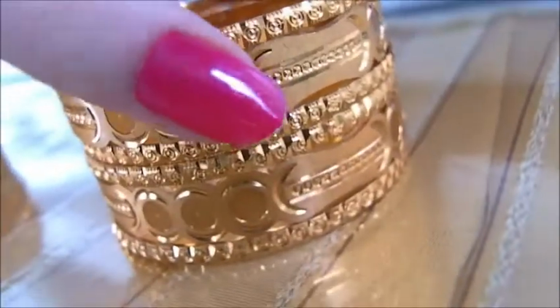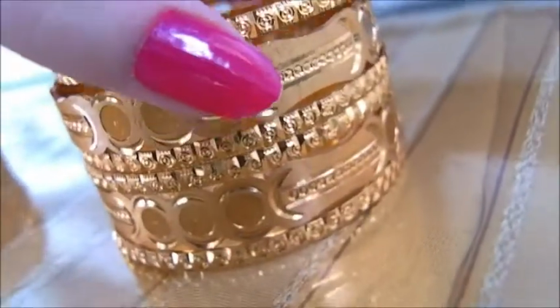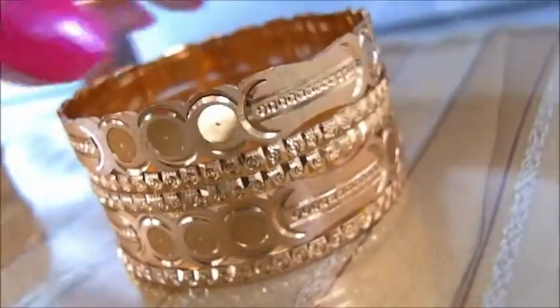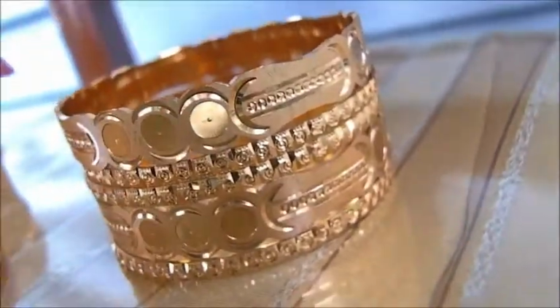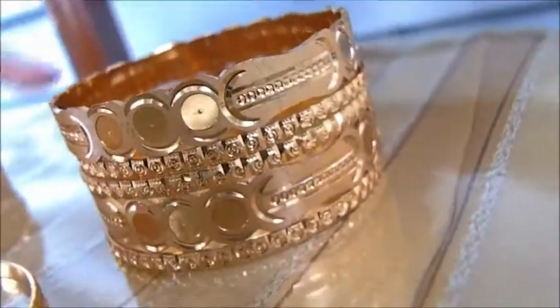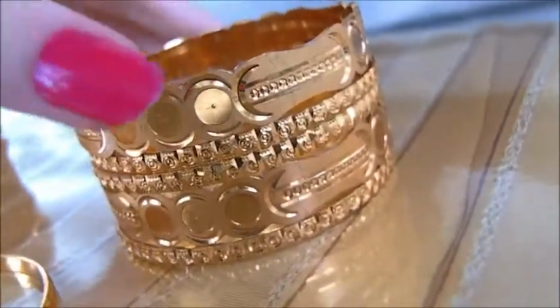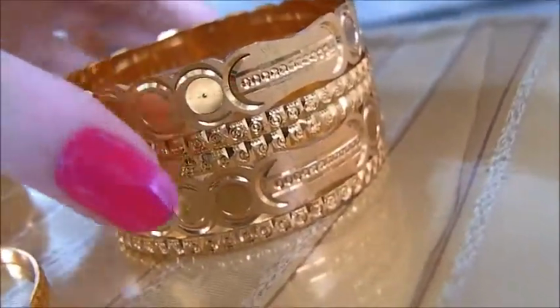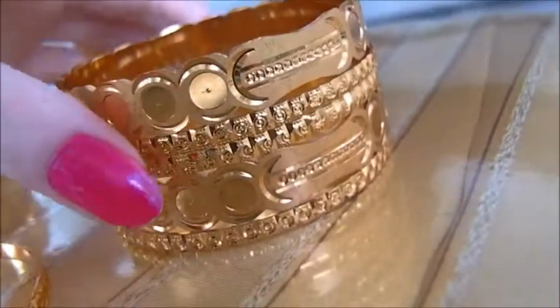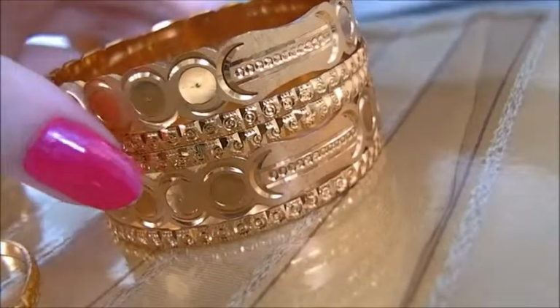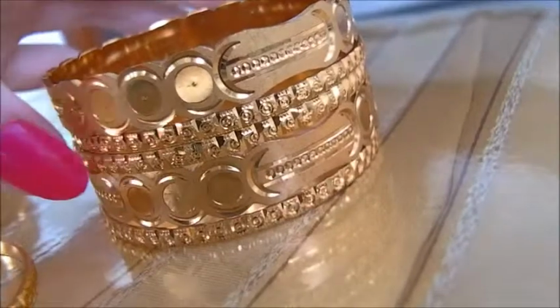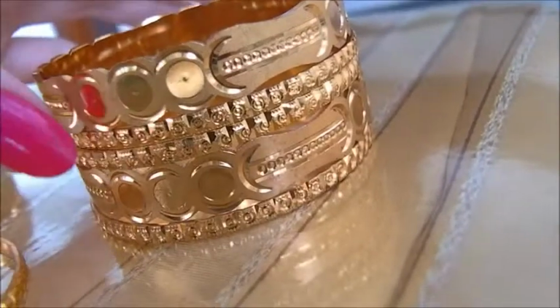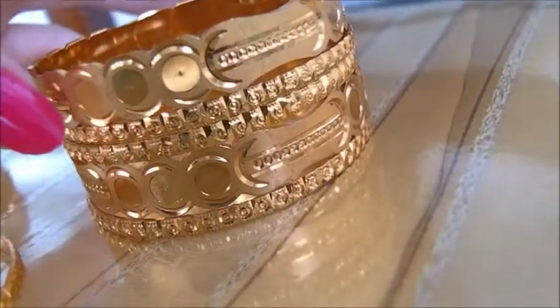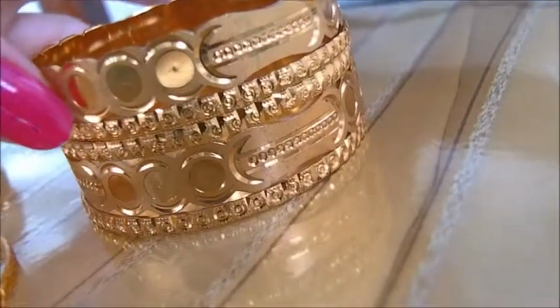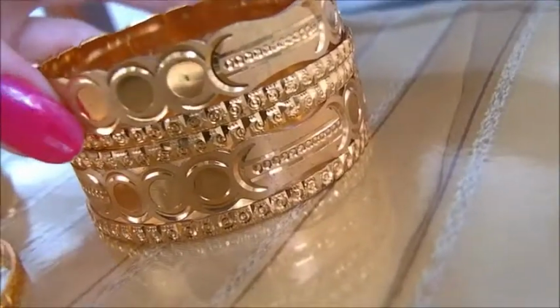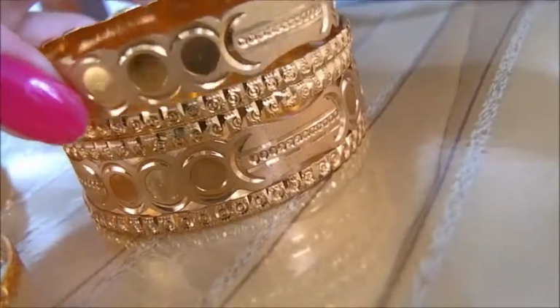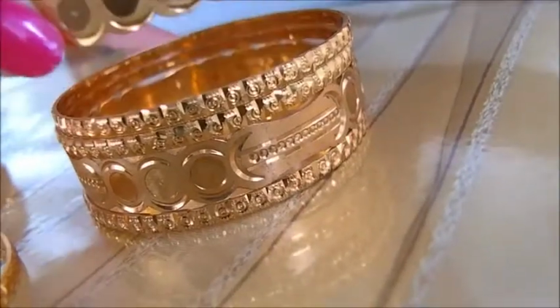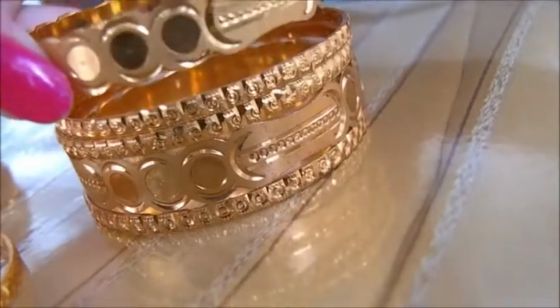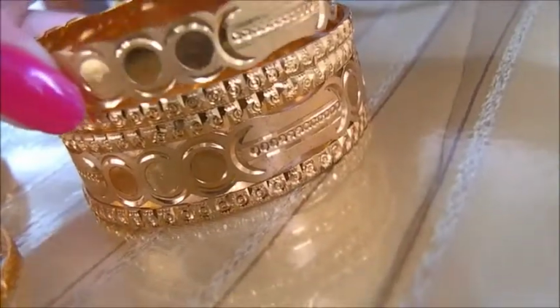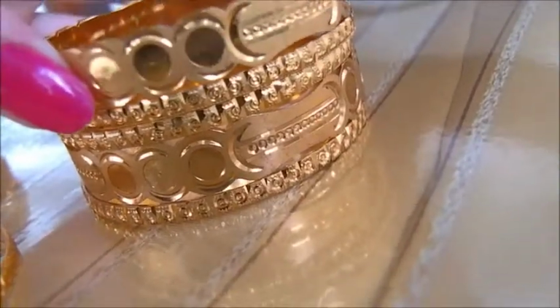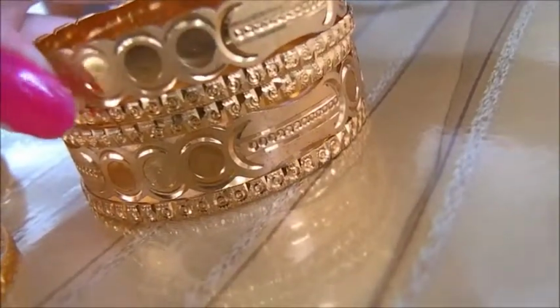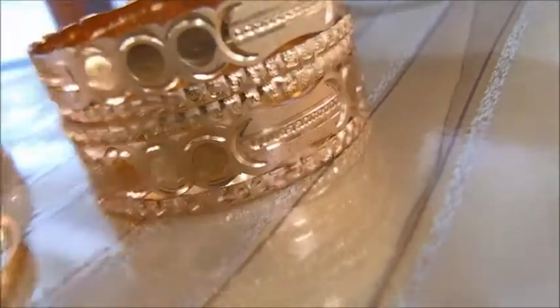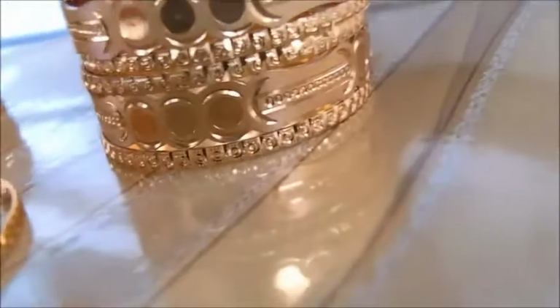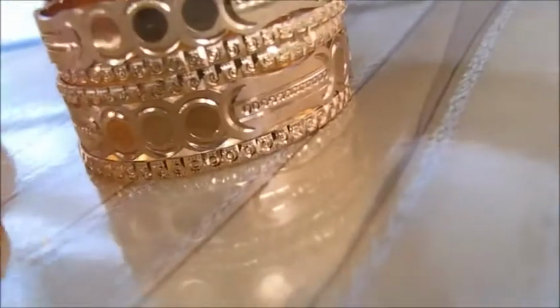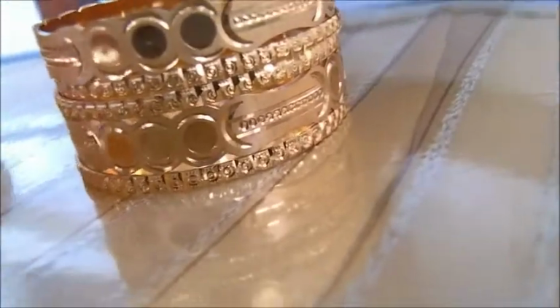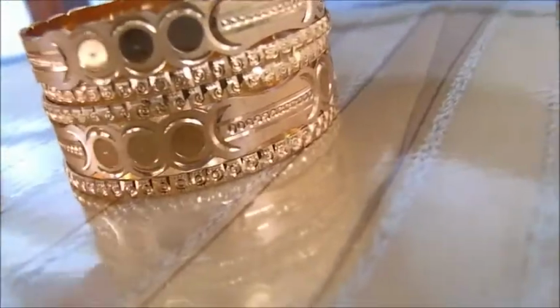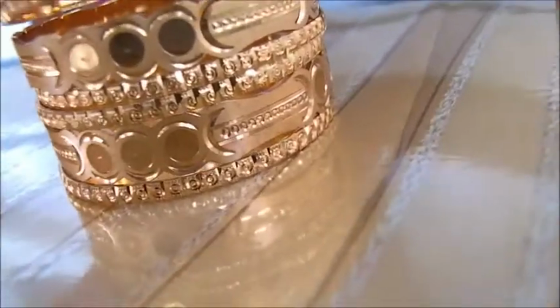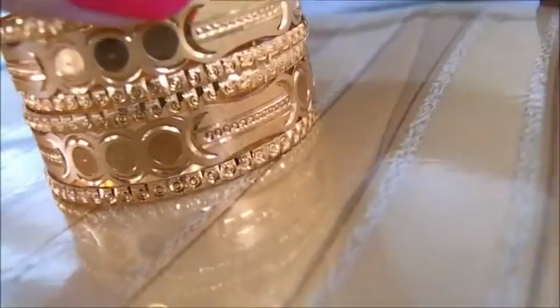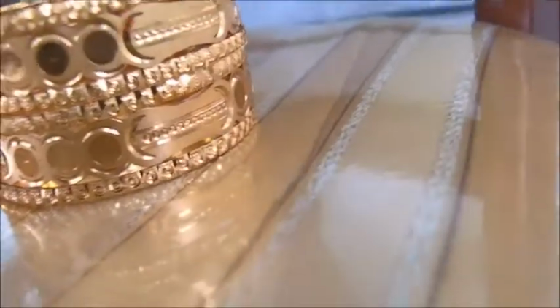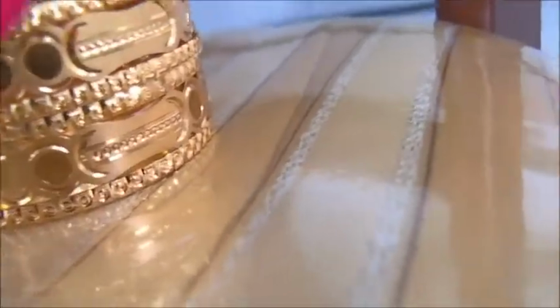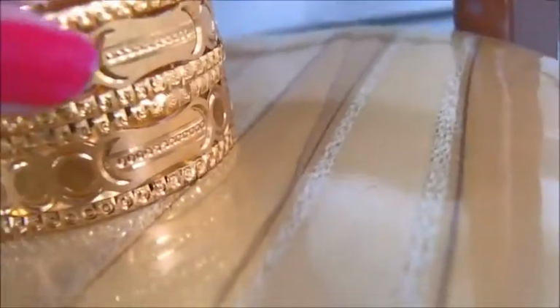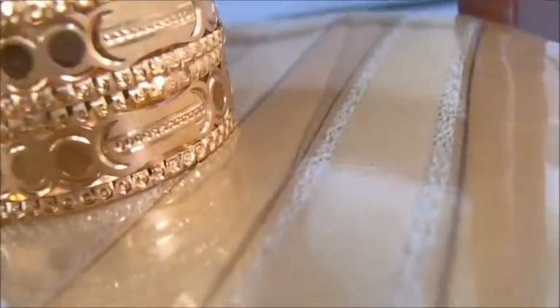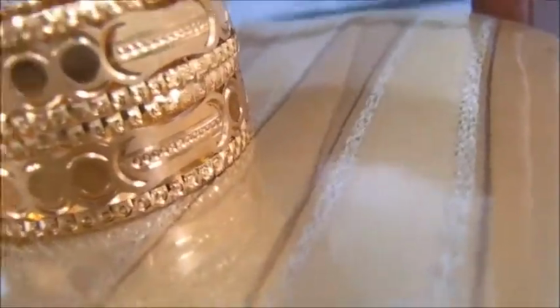These are separate — you see that's separate? This is separate. And that shows you the shape a little bit. They're just stackable, which is great because it gives you more options. It's like getting seven bracelets in one.